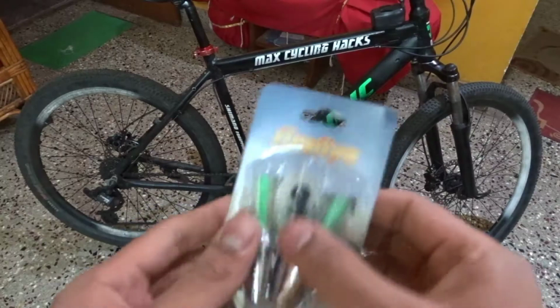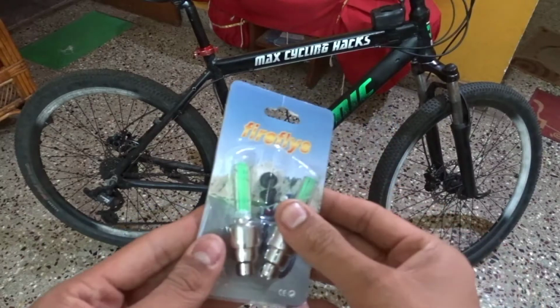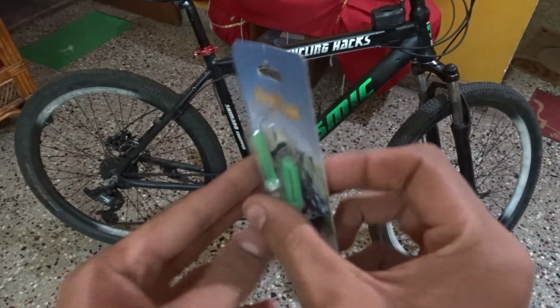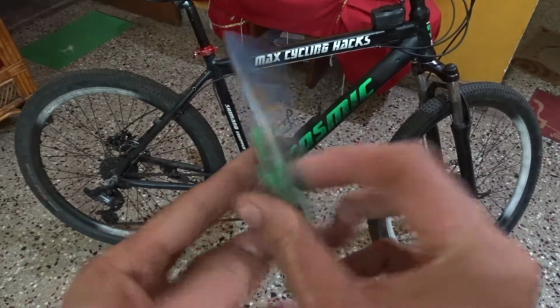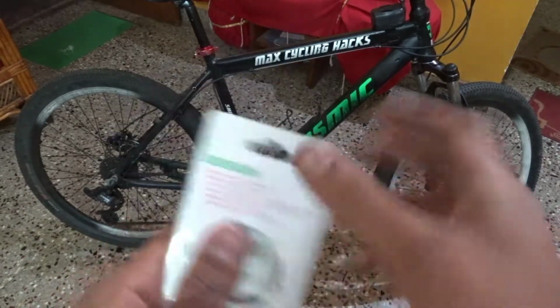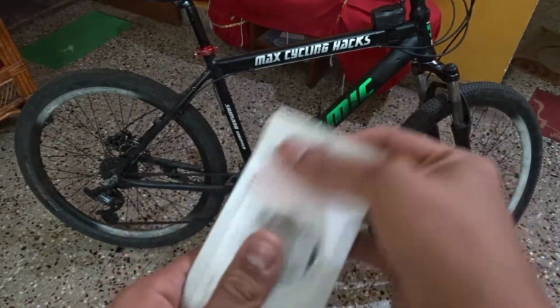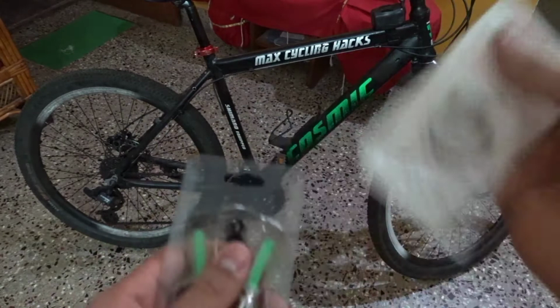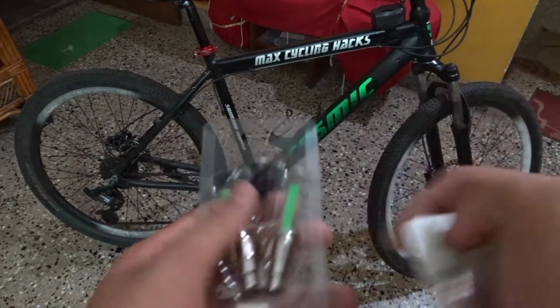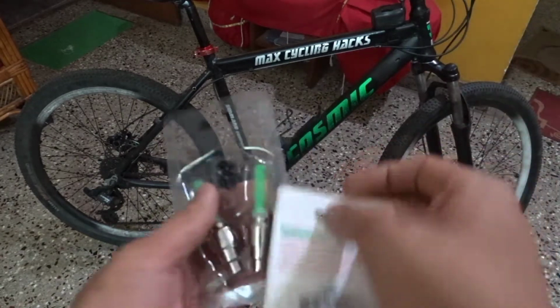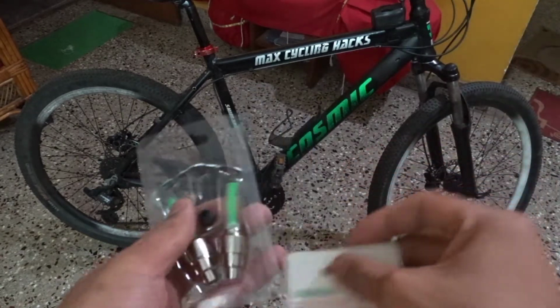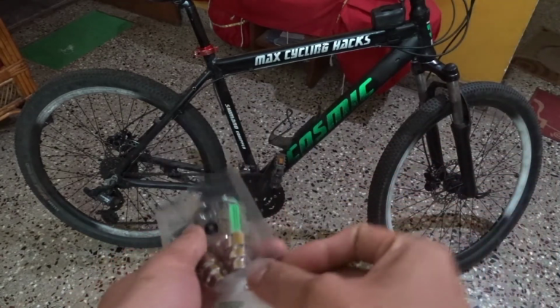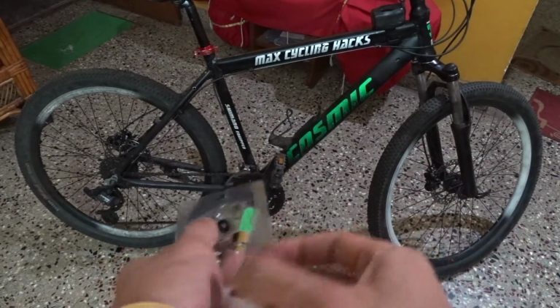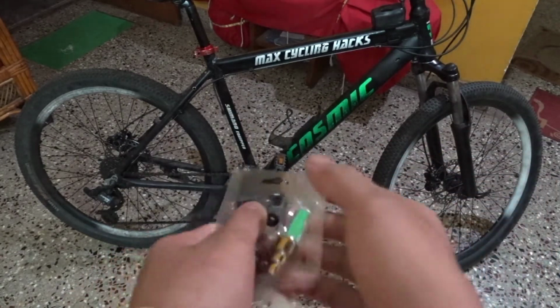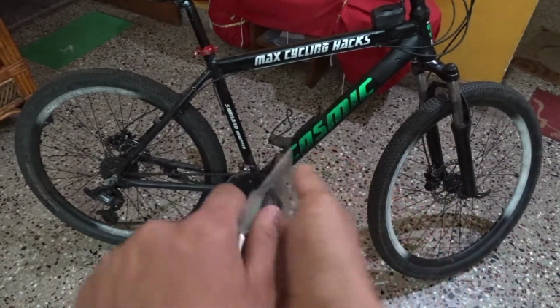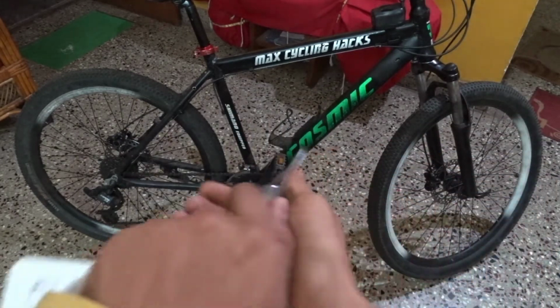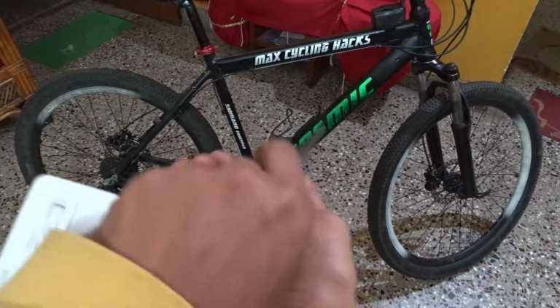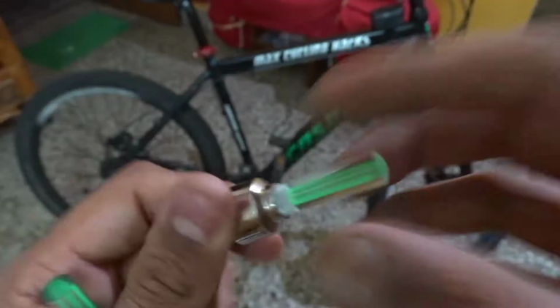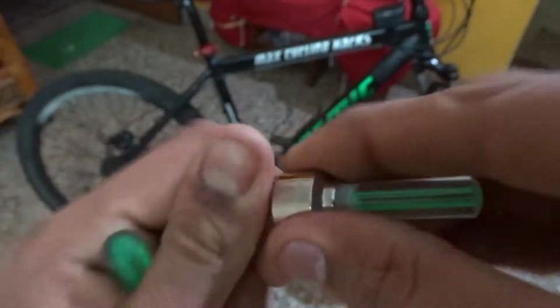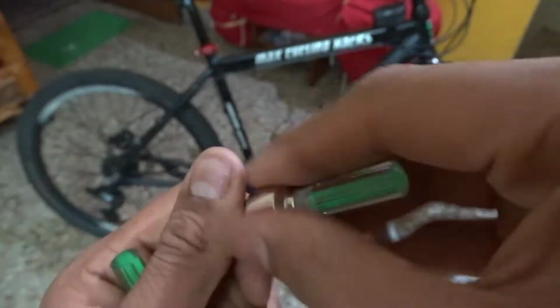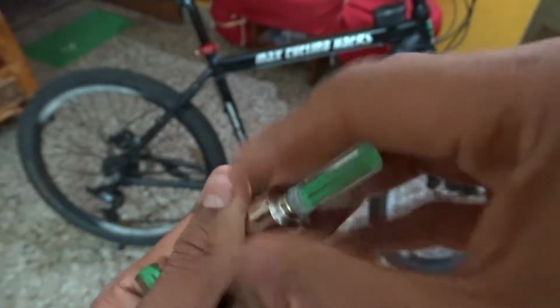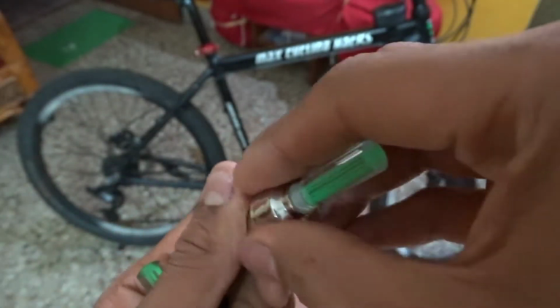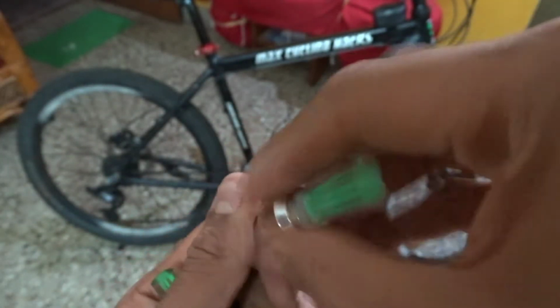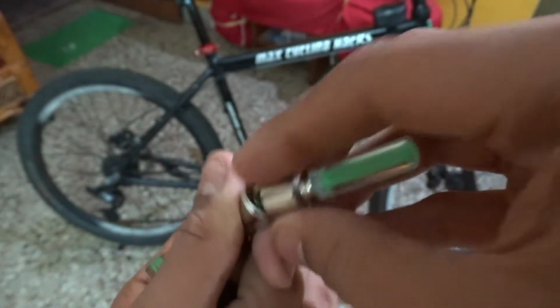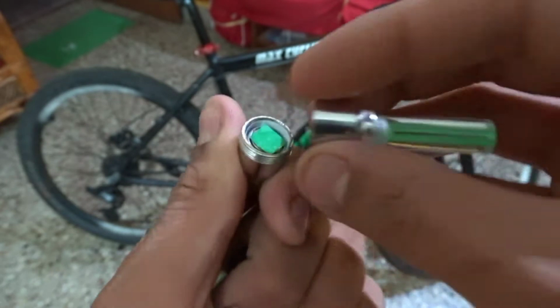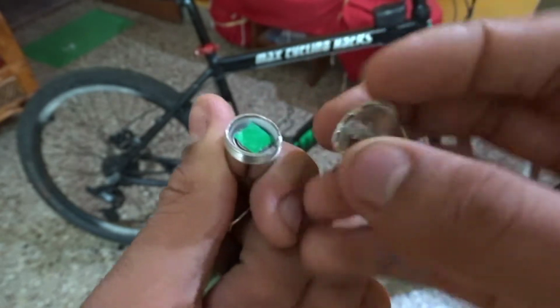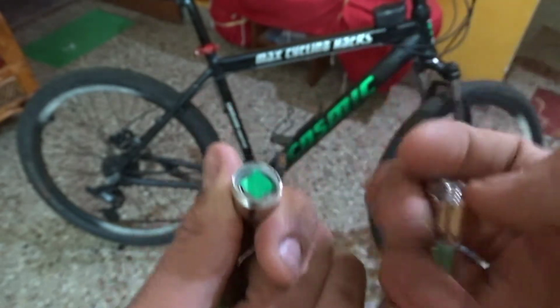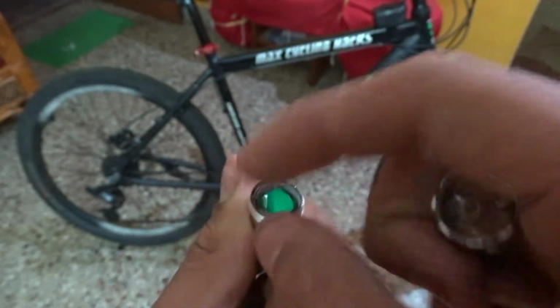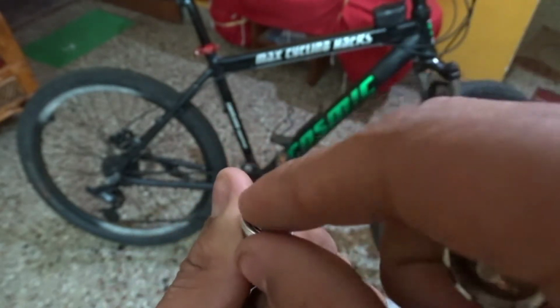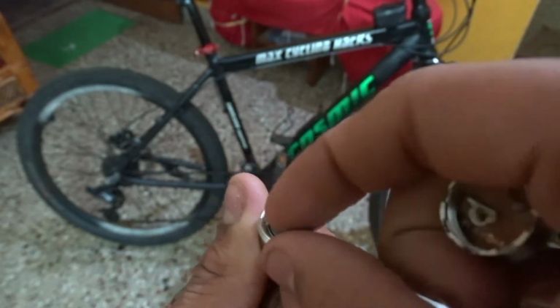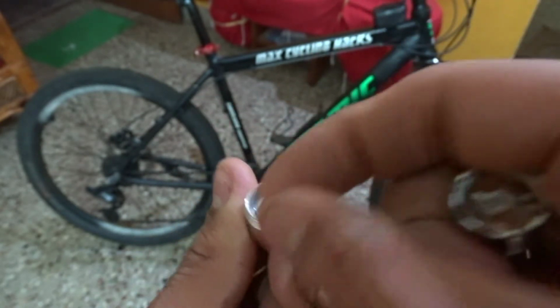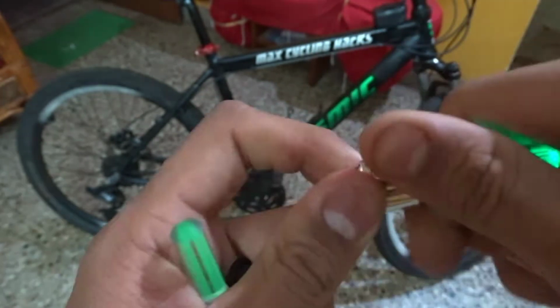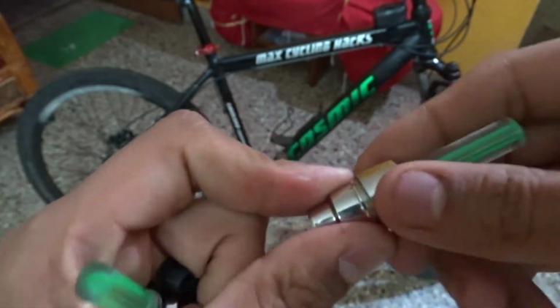I just bought this LED flashlight for 50 bucks, which was the cheapest. When you guys are installing it, make sure to dismantle it first and remove that plastic piece so it can start contacting.